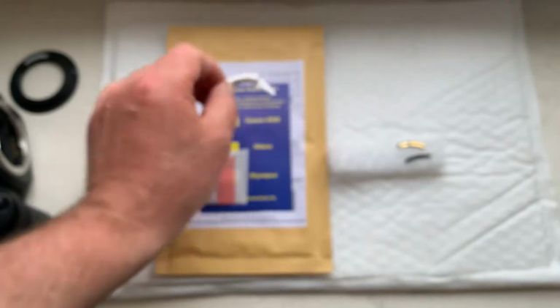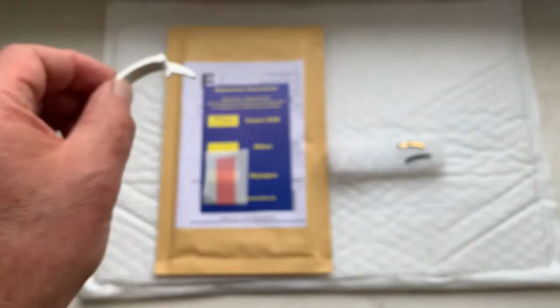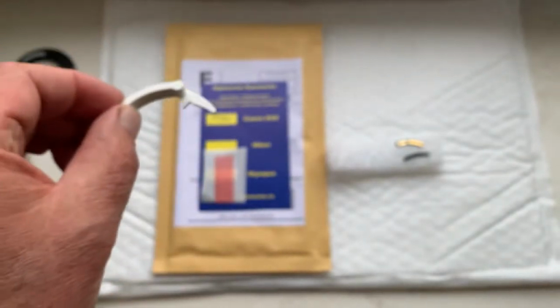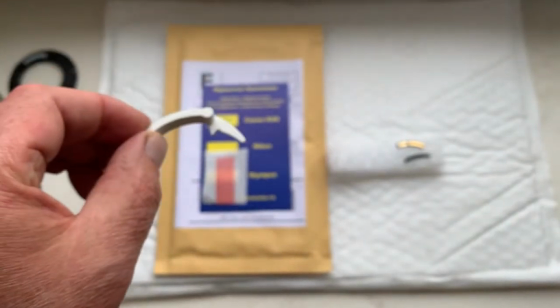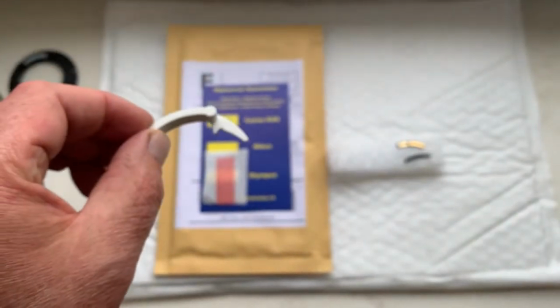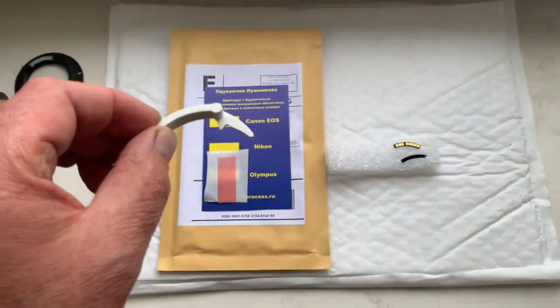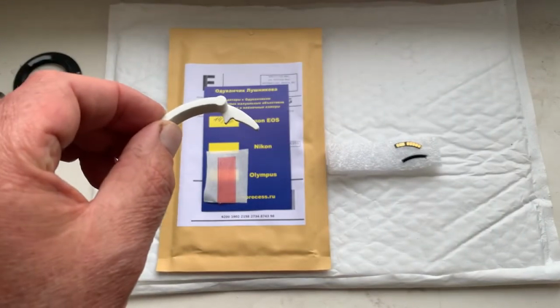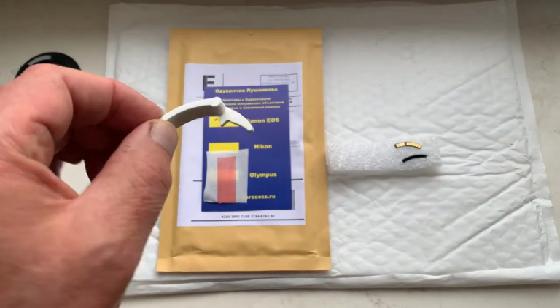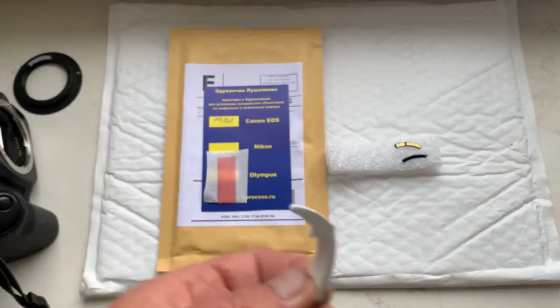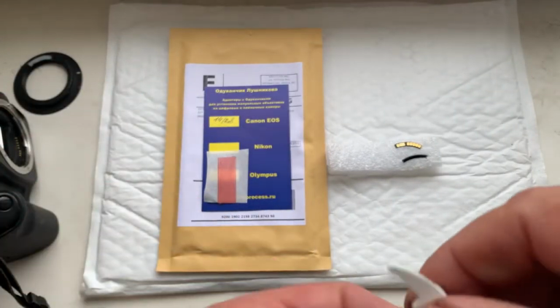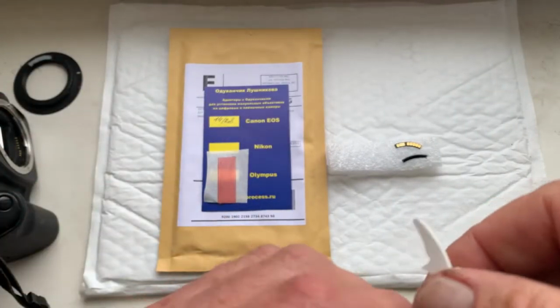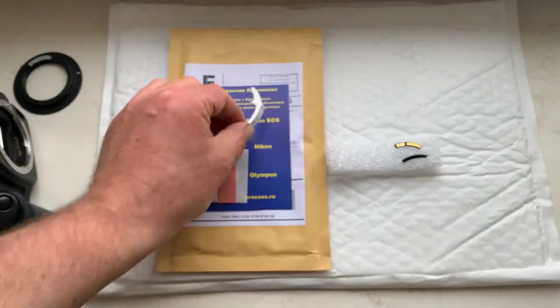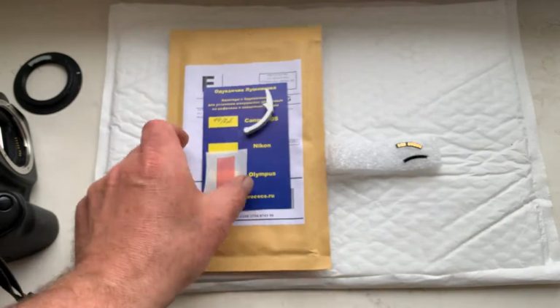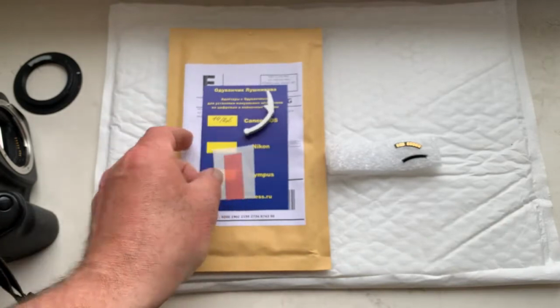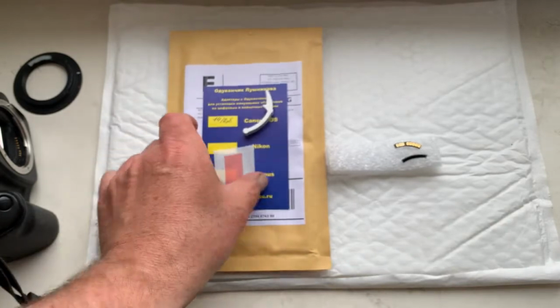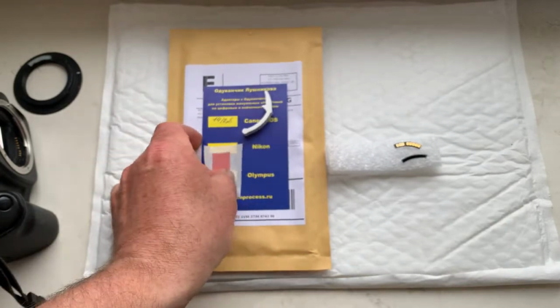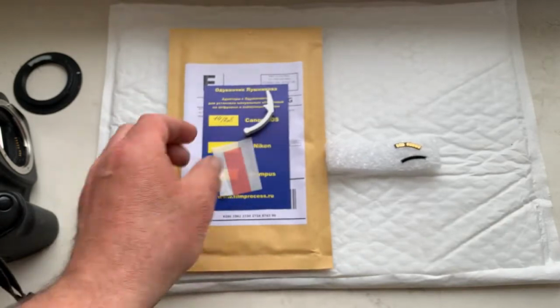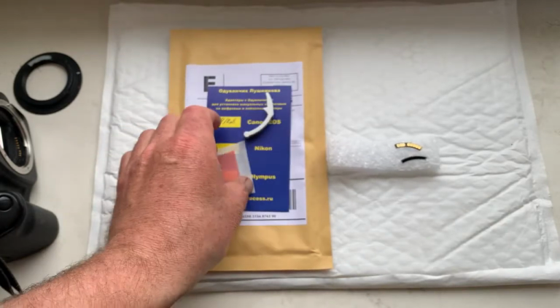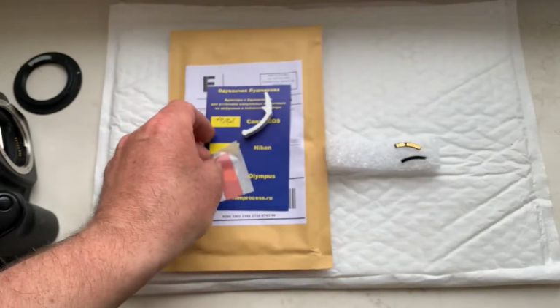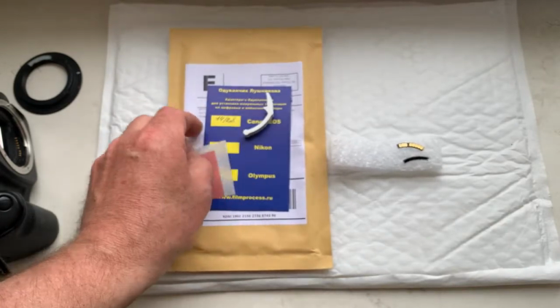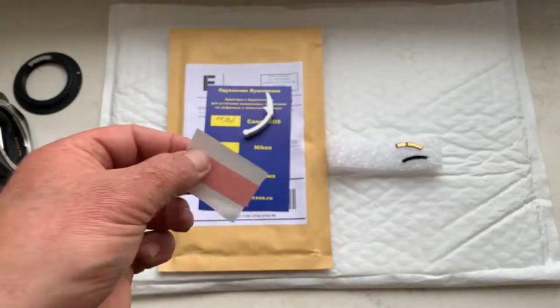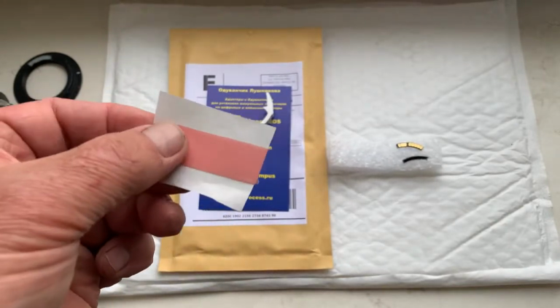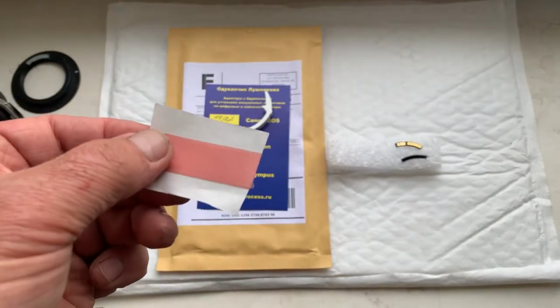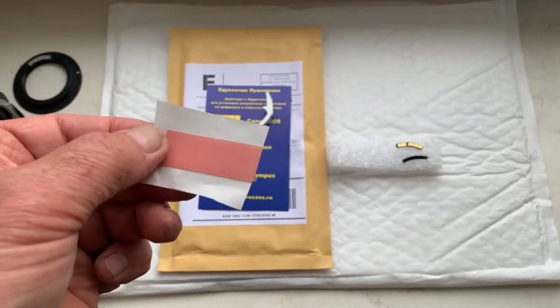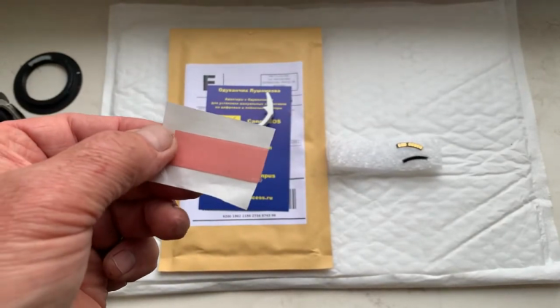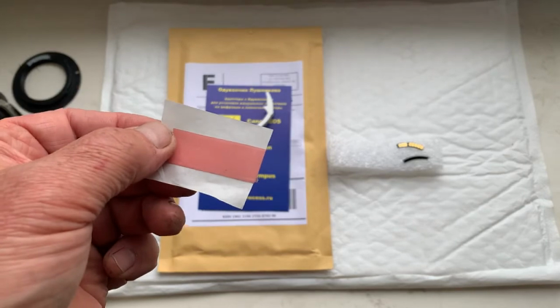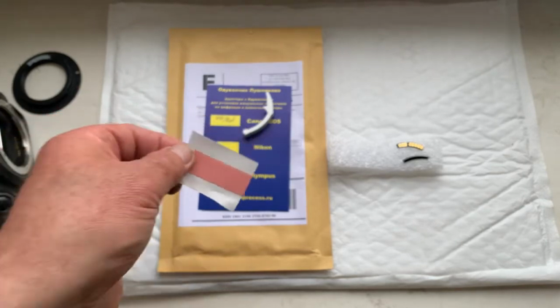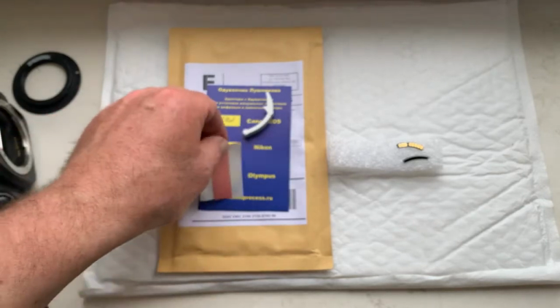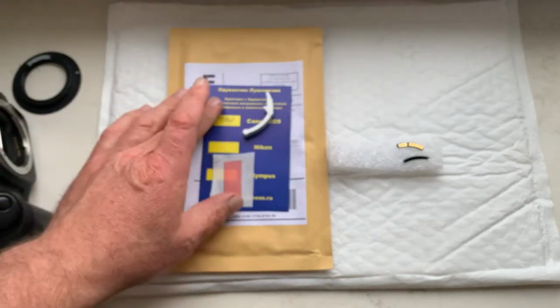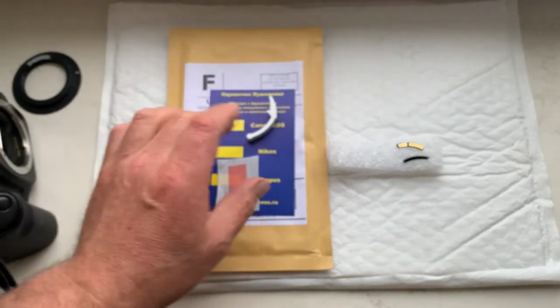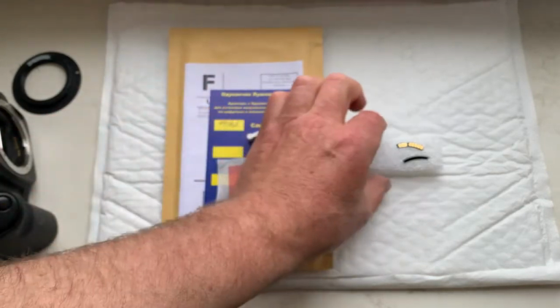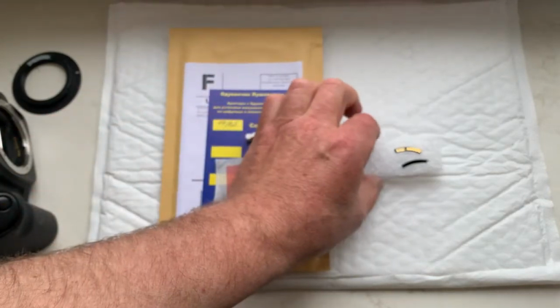This is a precise caliper, and this is a little piece of double-sided adhesive tape for installing the chip on your lens.